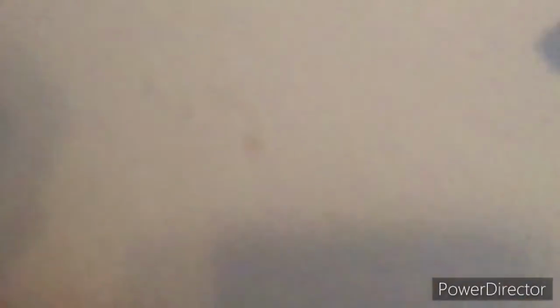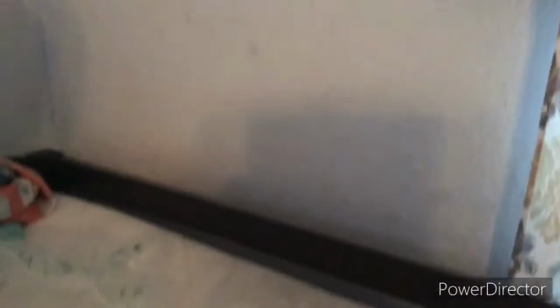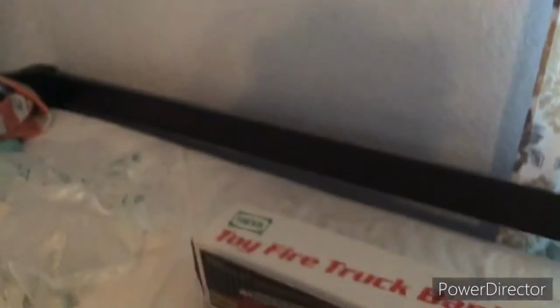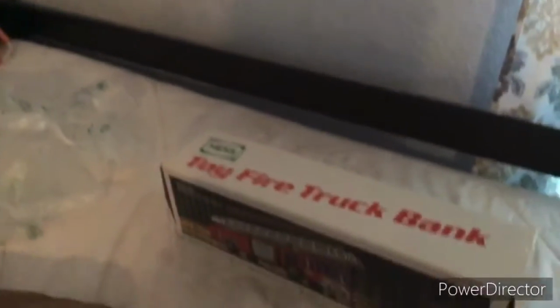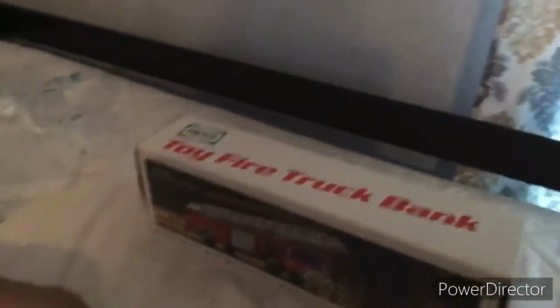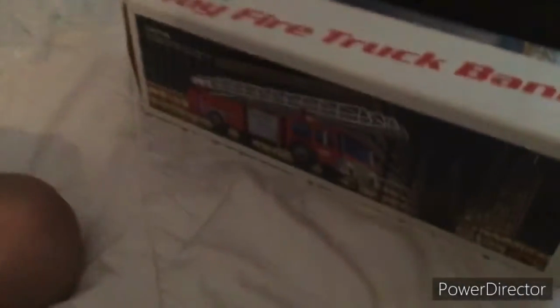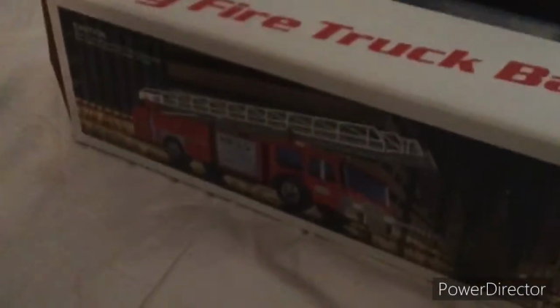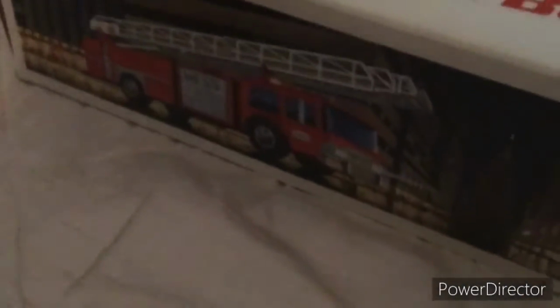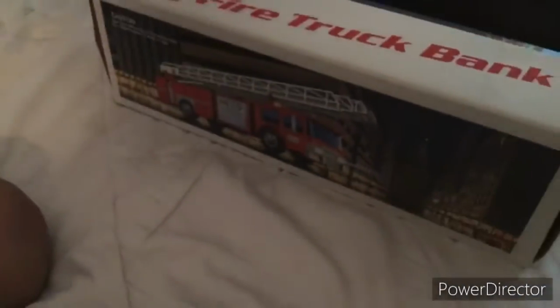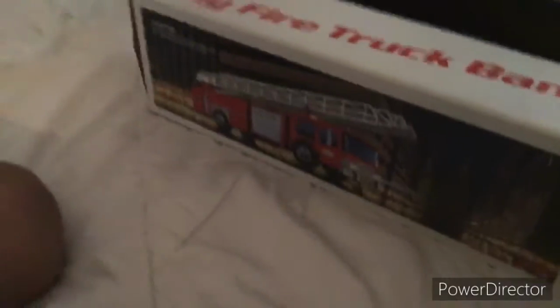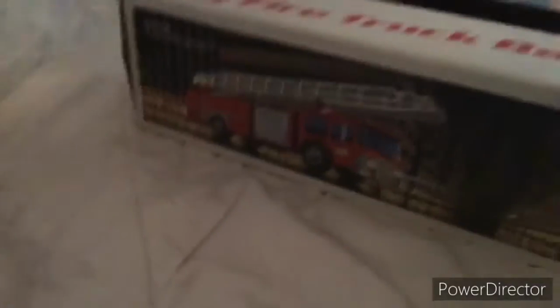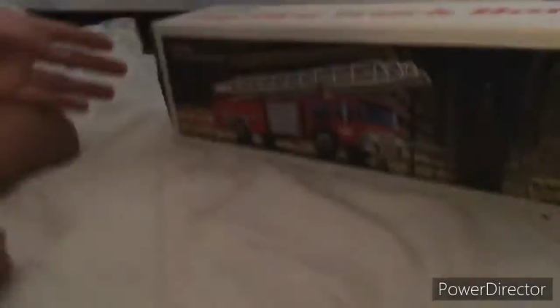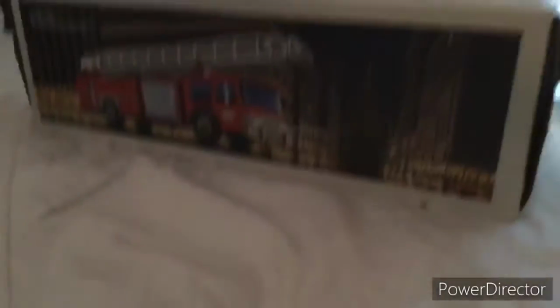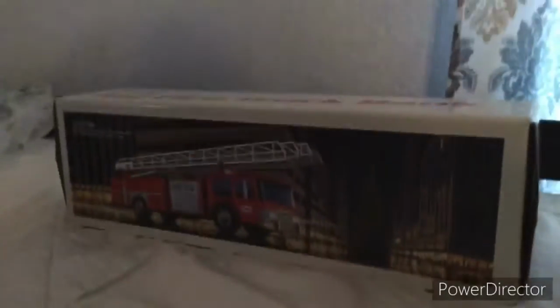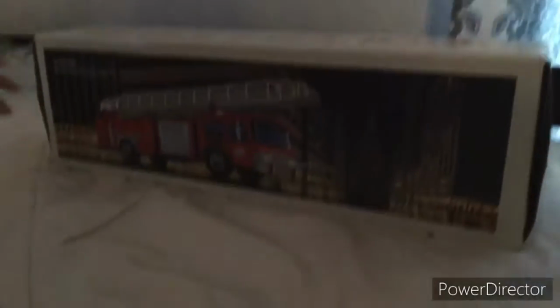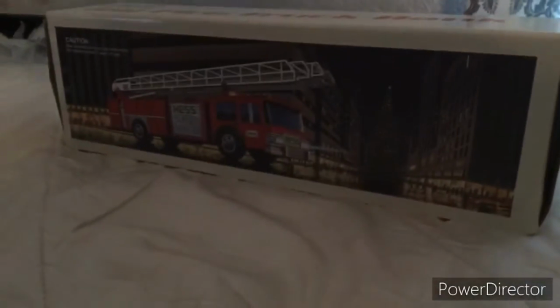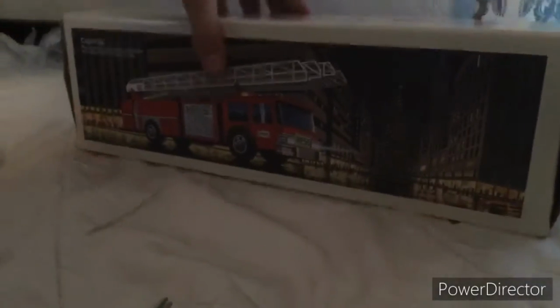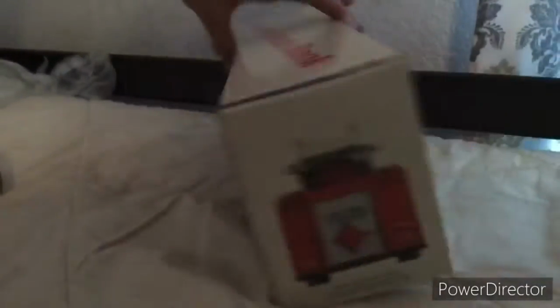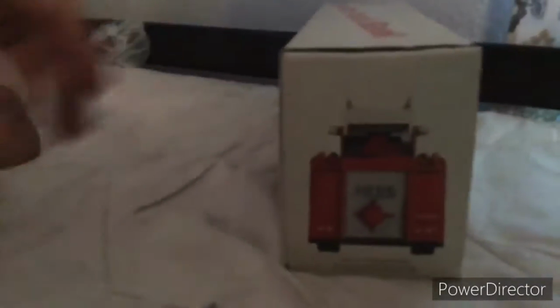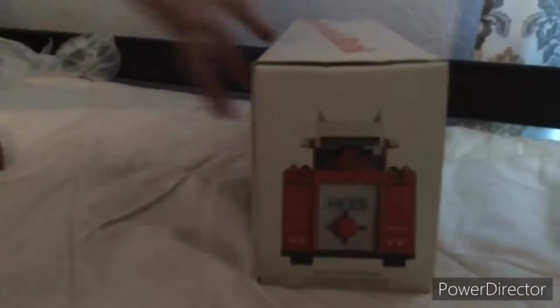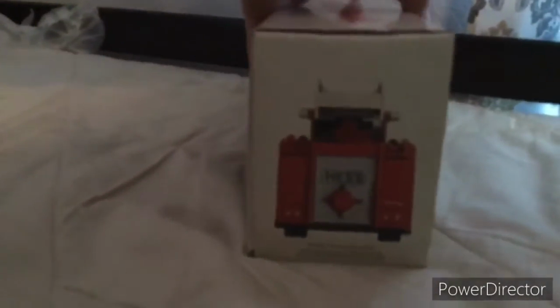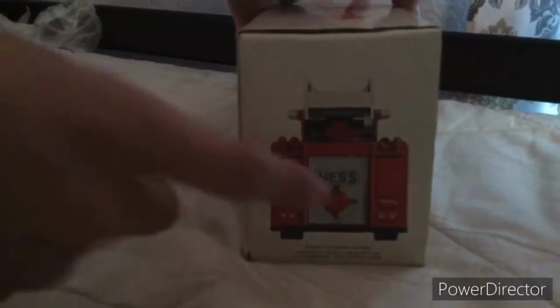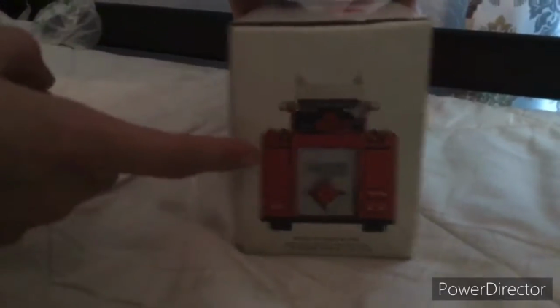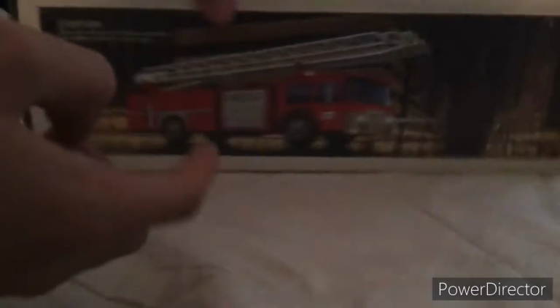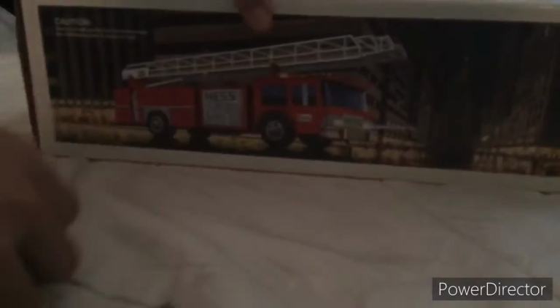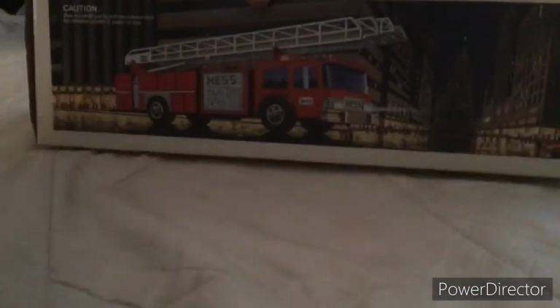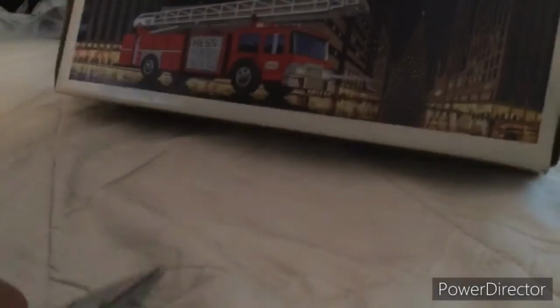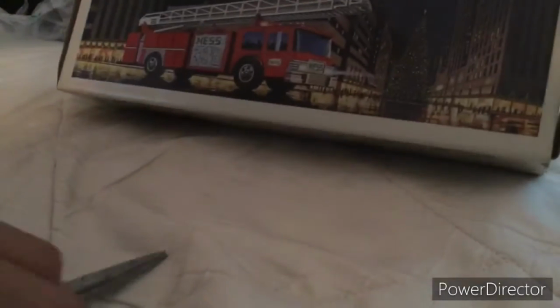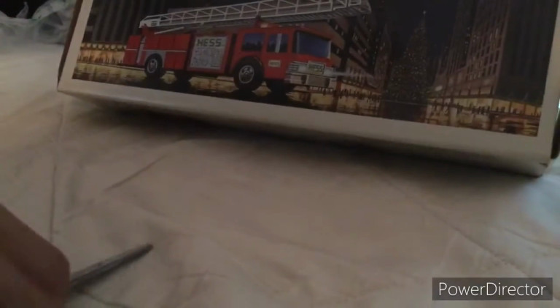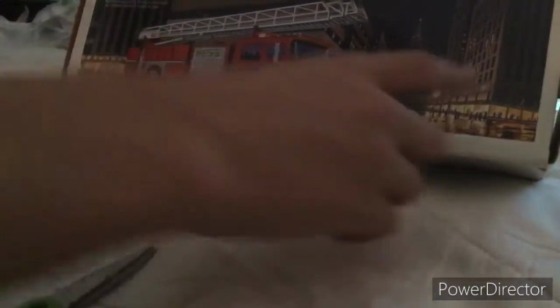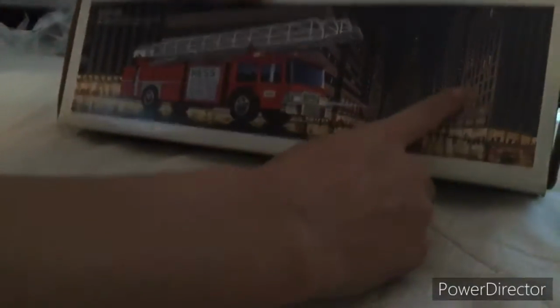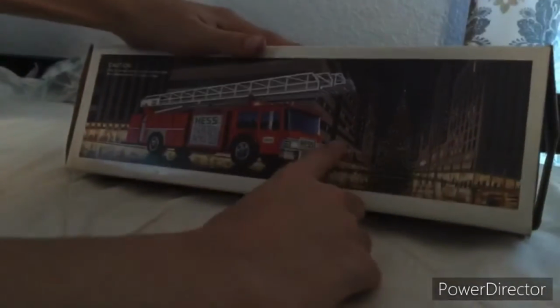Oh, look! It's the 1986 Hess fire truck. So cool. I didn't even know — here's the back. I think this is New York City.